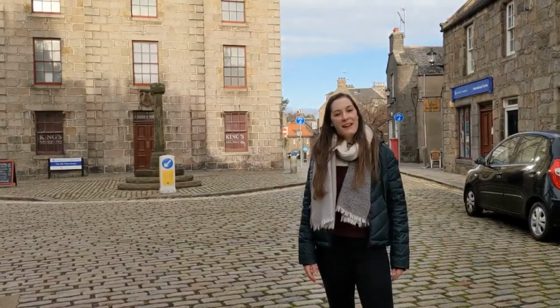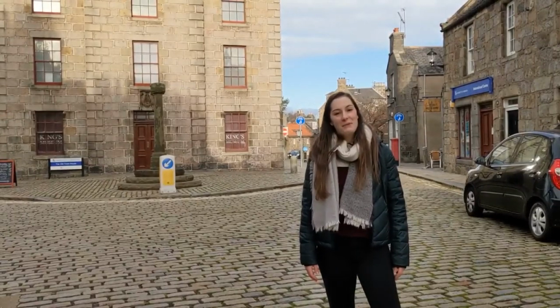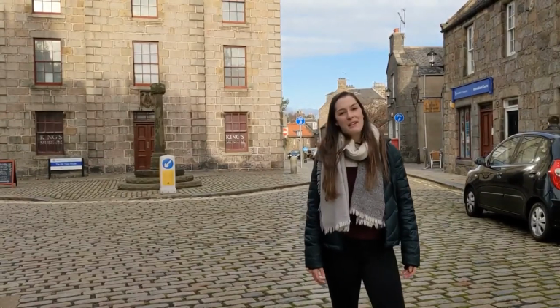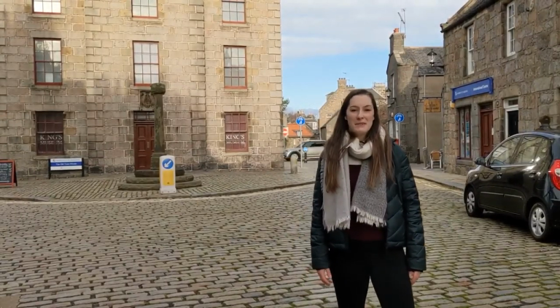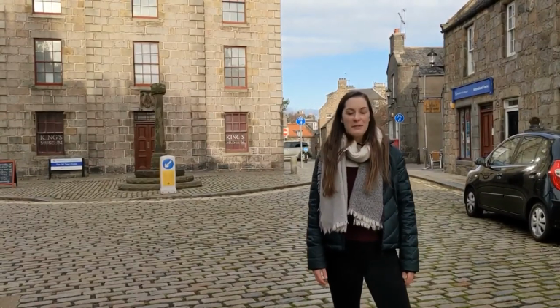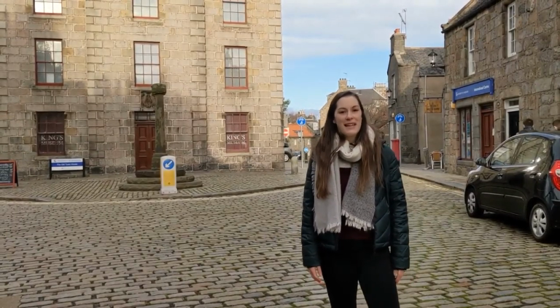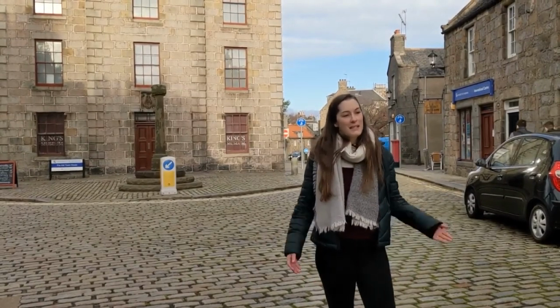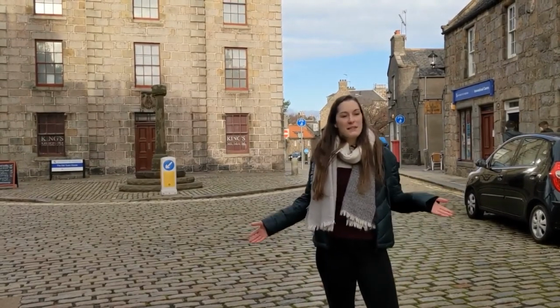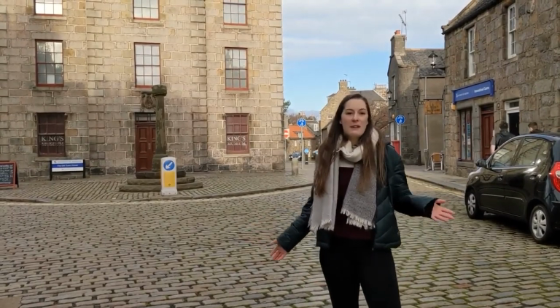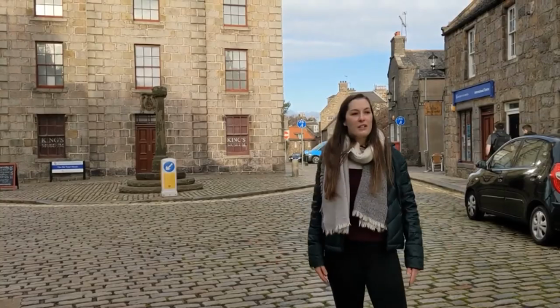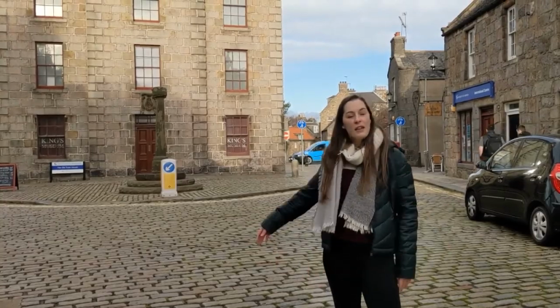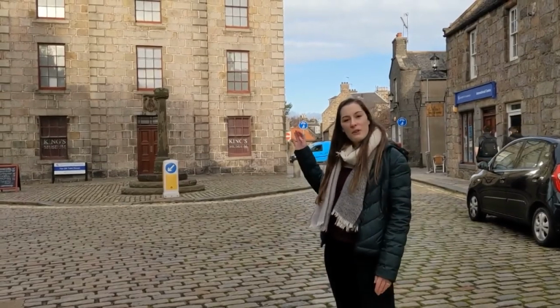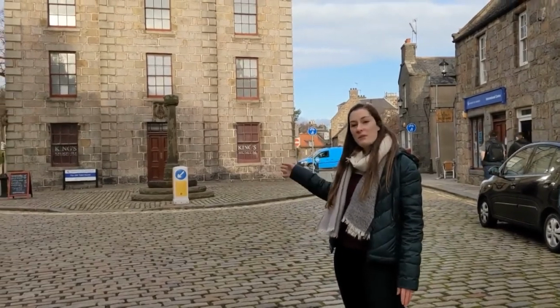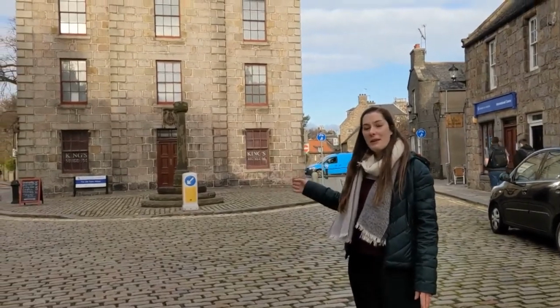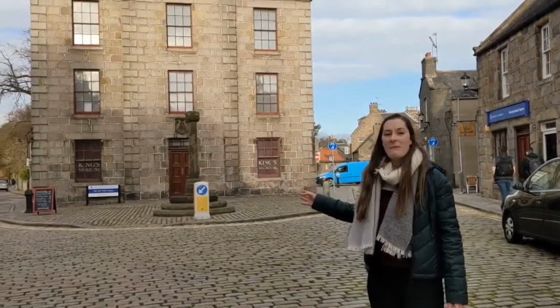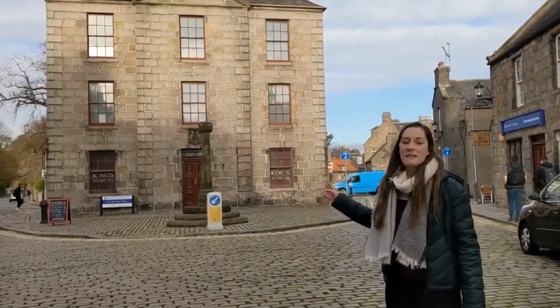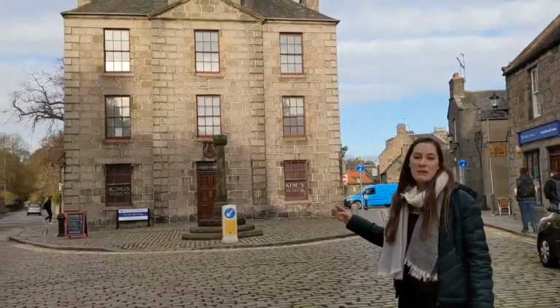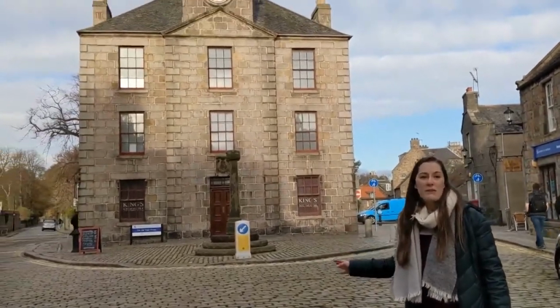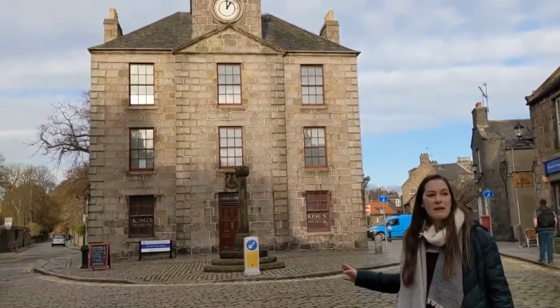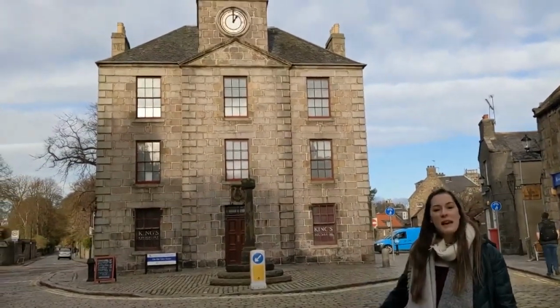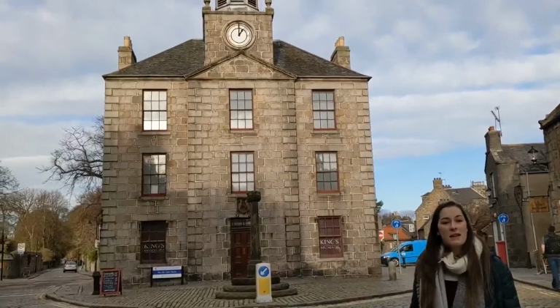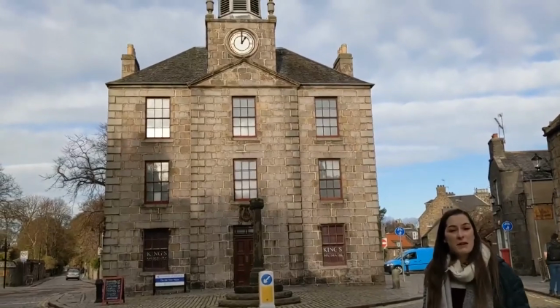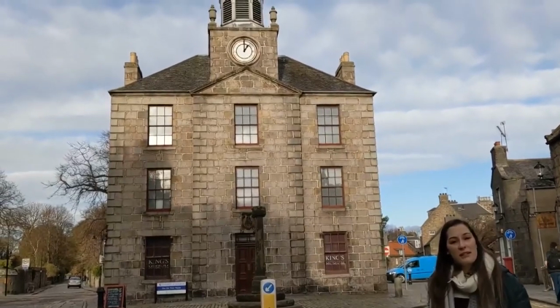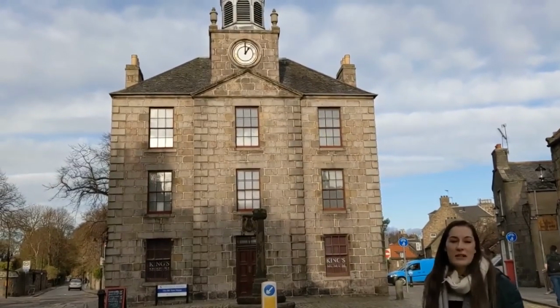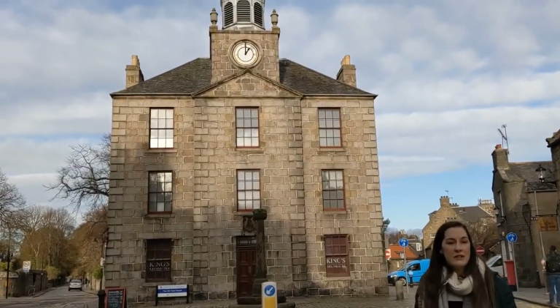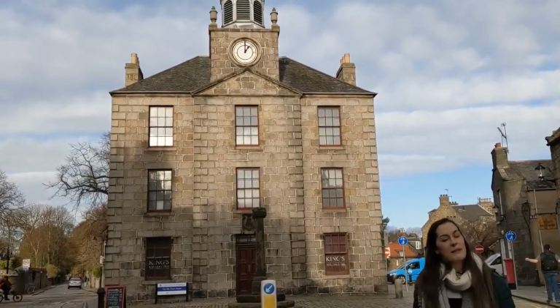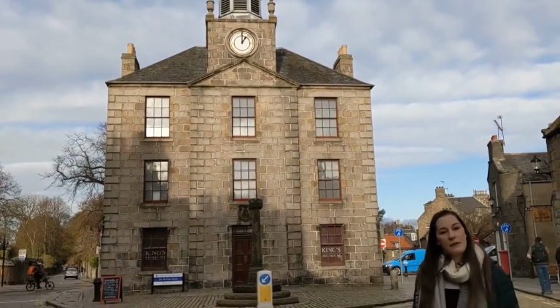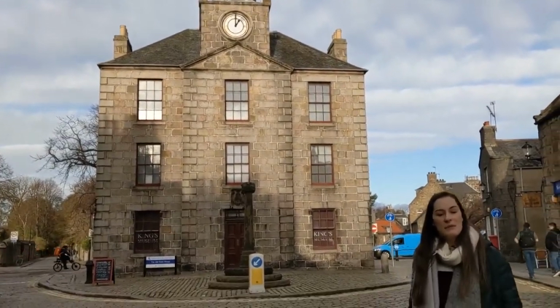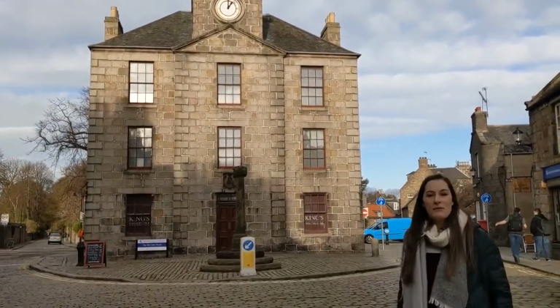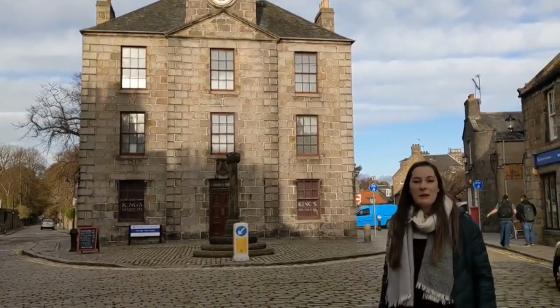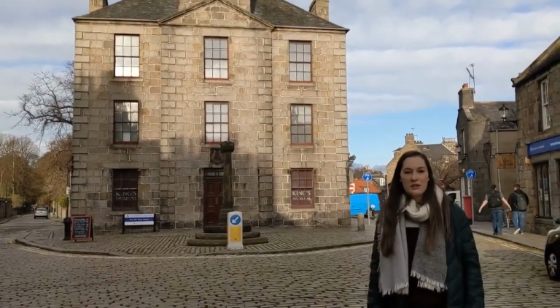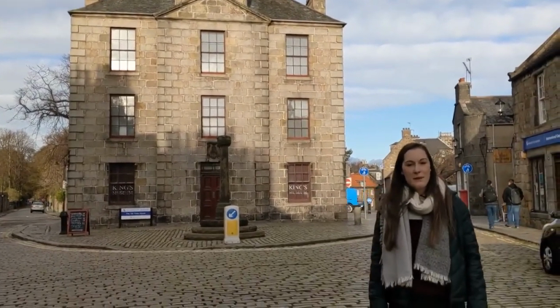Hi, my name's Georgie and I'm here to give you a campus tour today. We're starting up here on the high street. We've got the old townhouse behind me, so it's a really beautiful part of campus. It used to be an old prison and it also has jail cells, but it's now a museum so you can come and visit that while you're a student on campus.